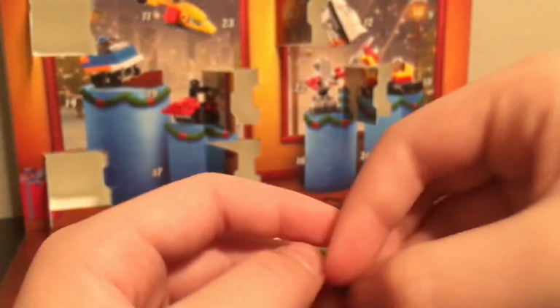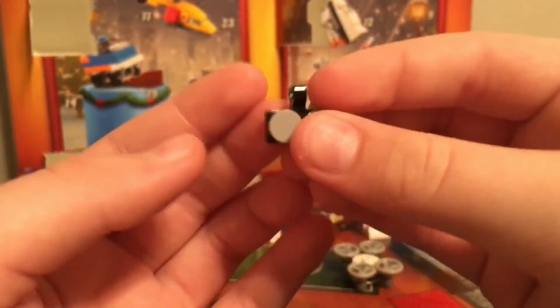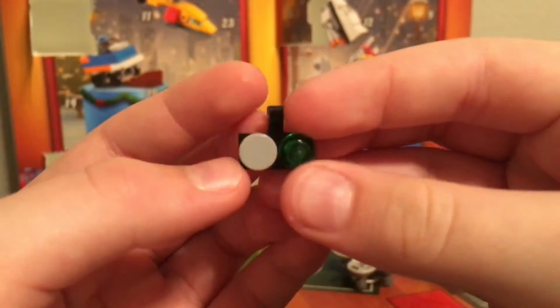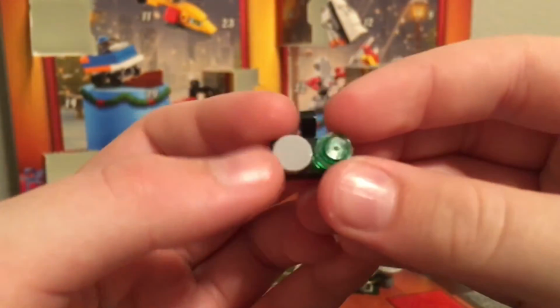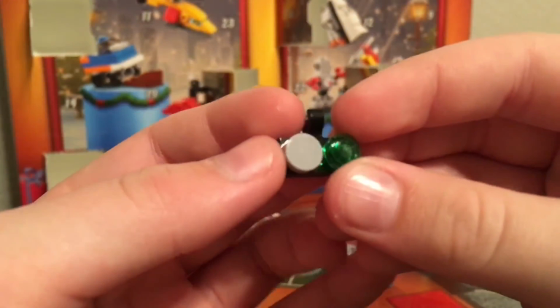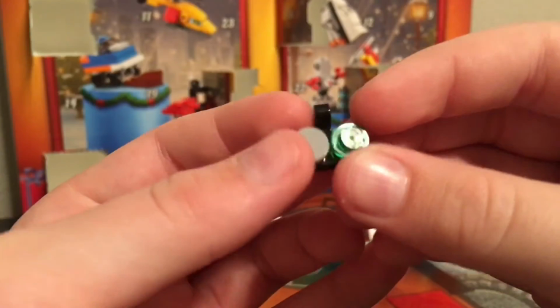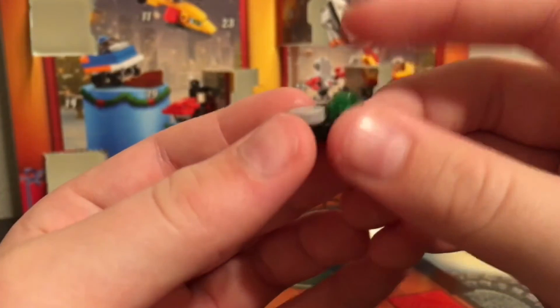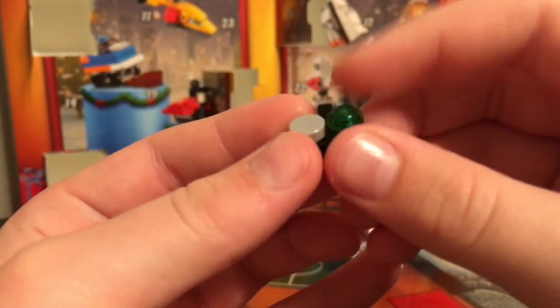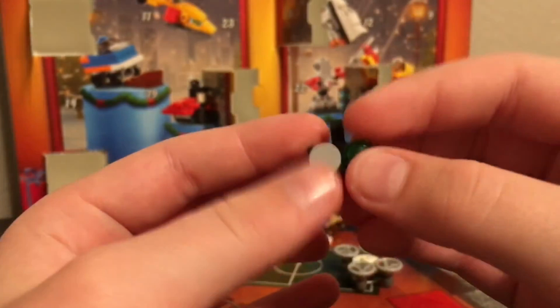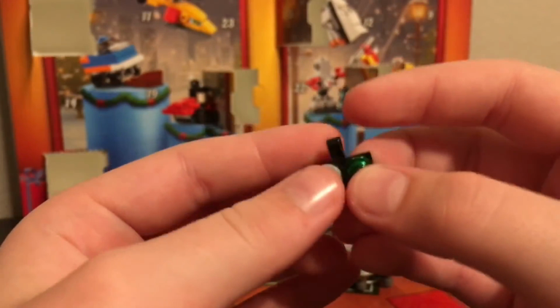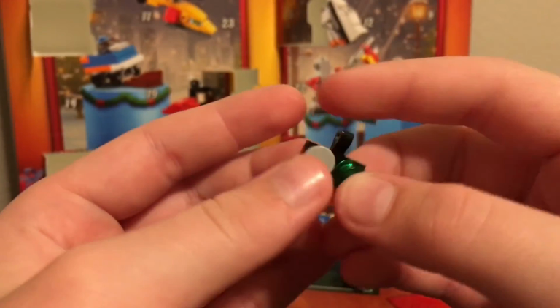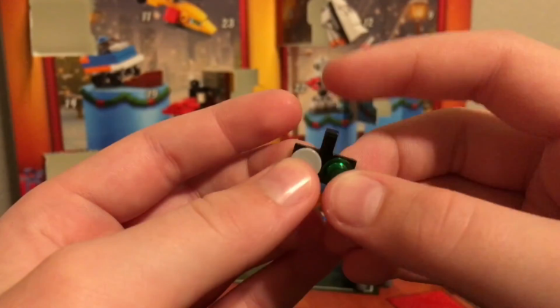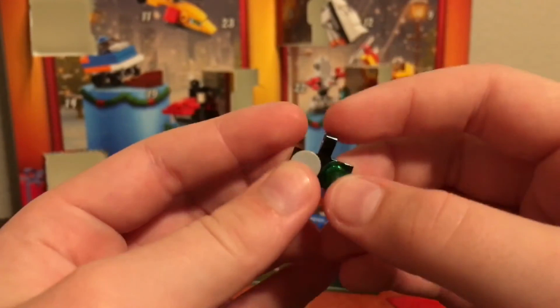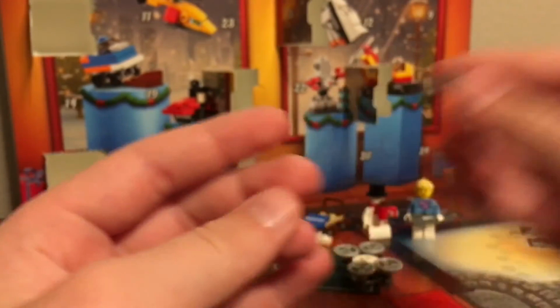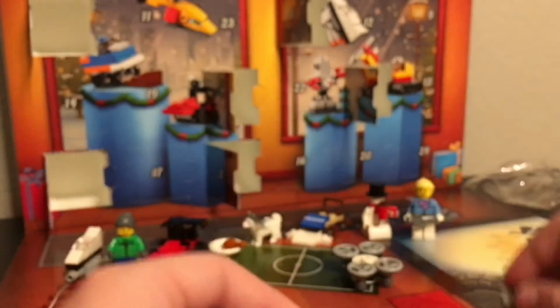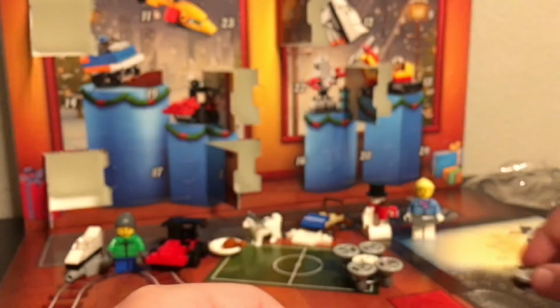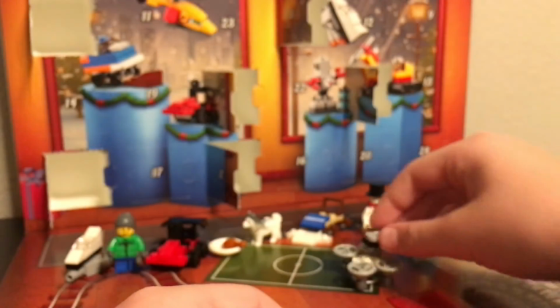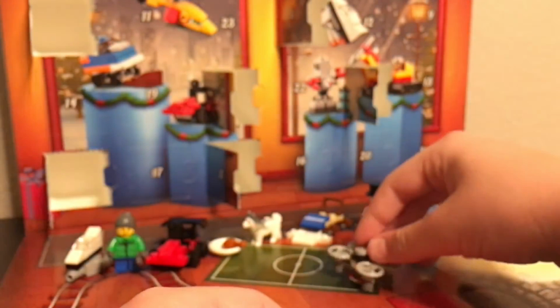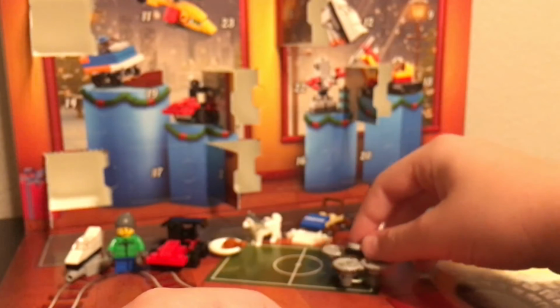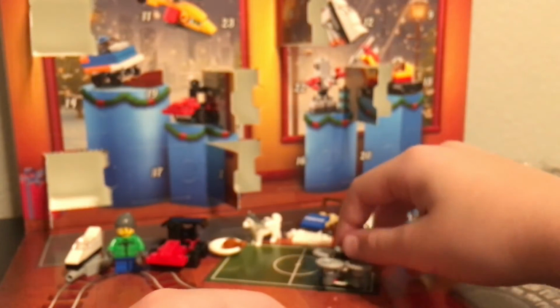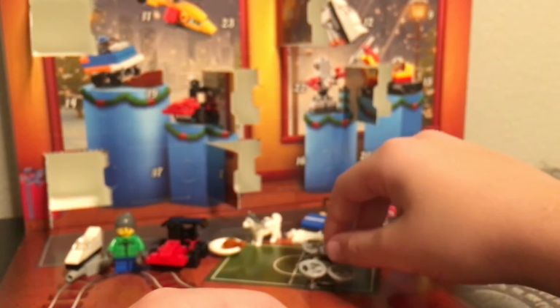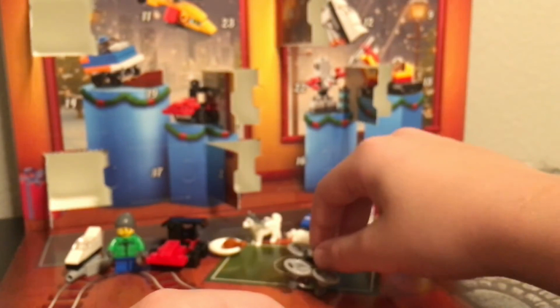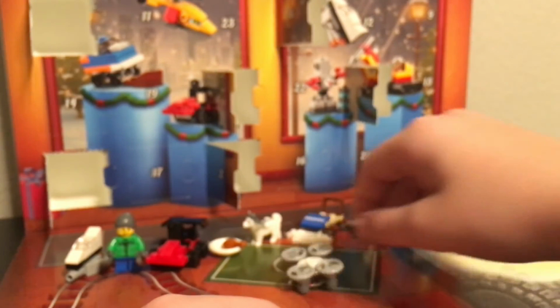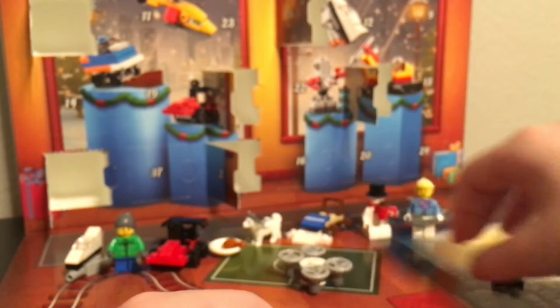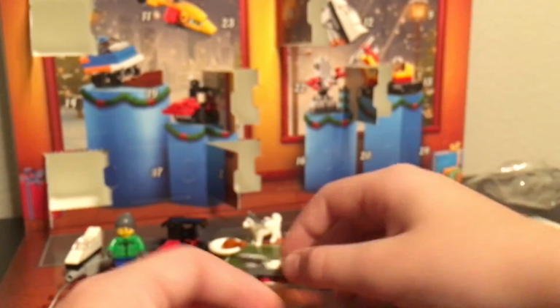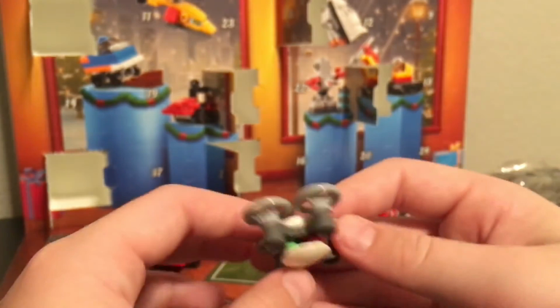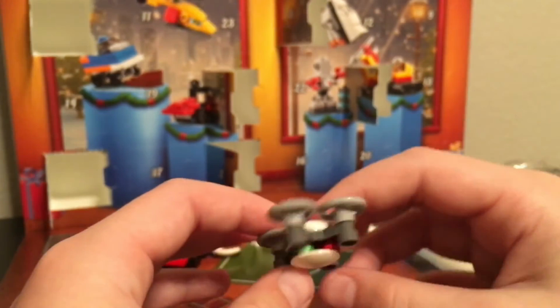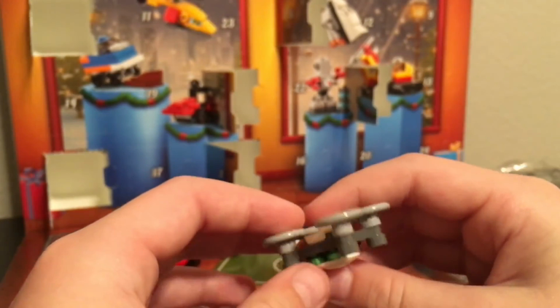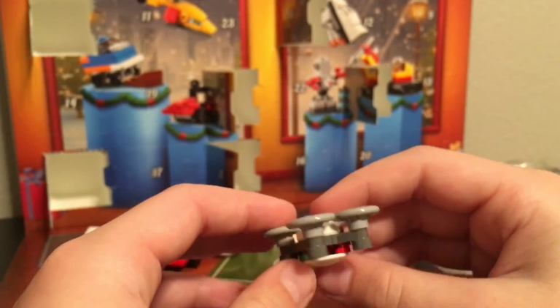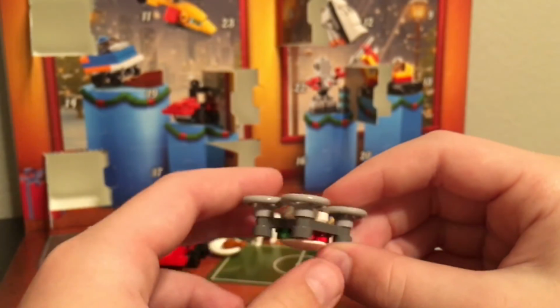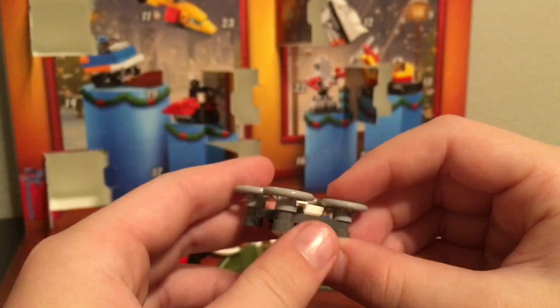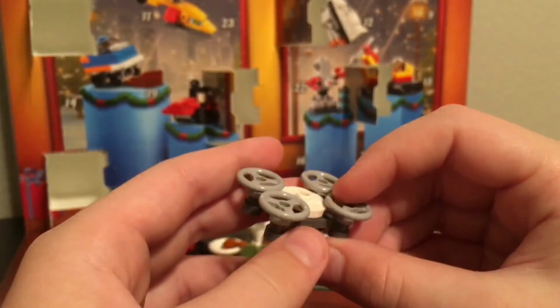I realized that this is actually the remote for it. It's got a little green button and a little clip, so you can probably put that on top of the drone whenever you're not playing with it. But overall, it's a pretty cool build for today and I really like it.